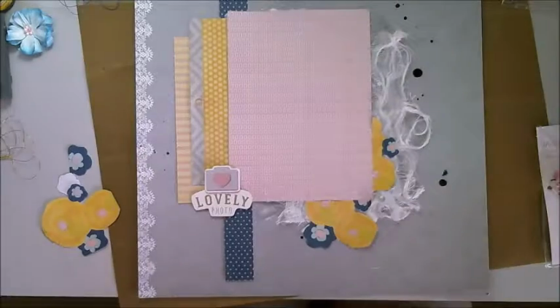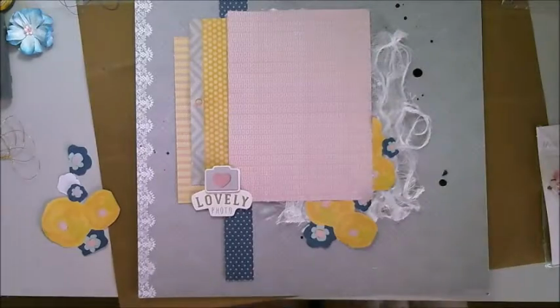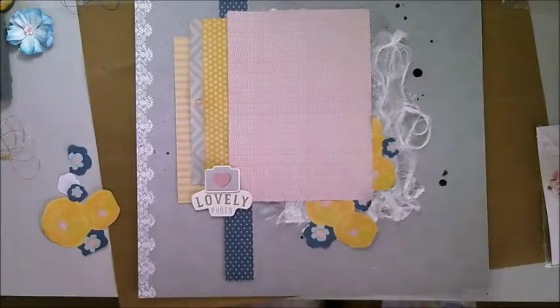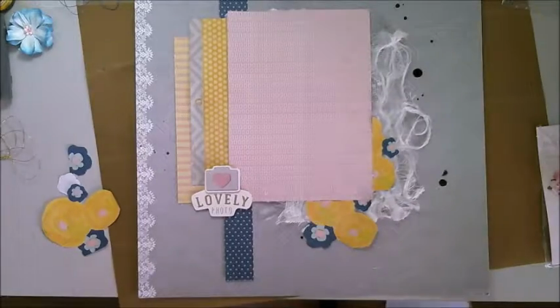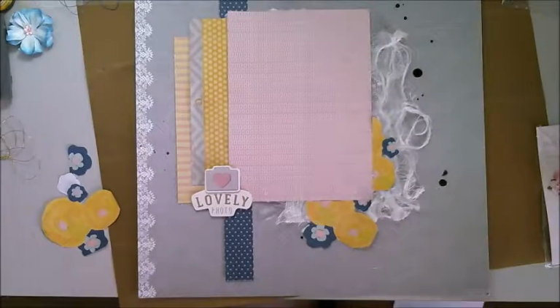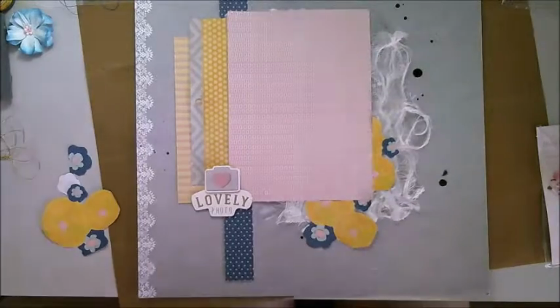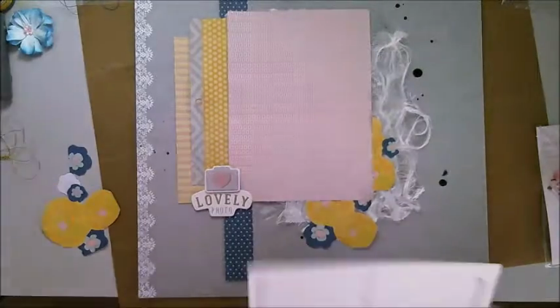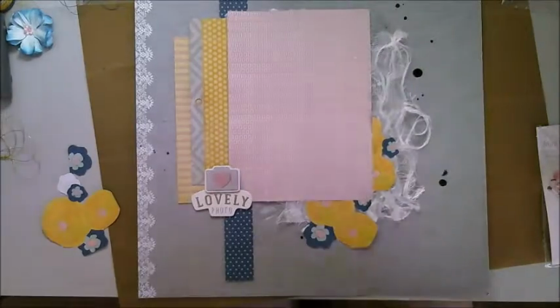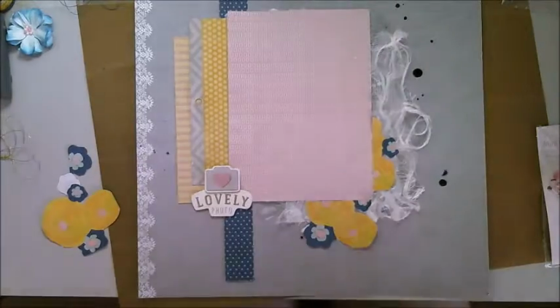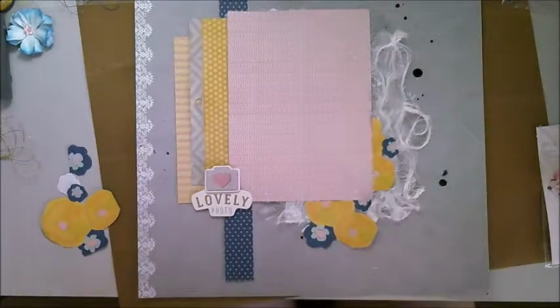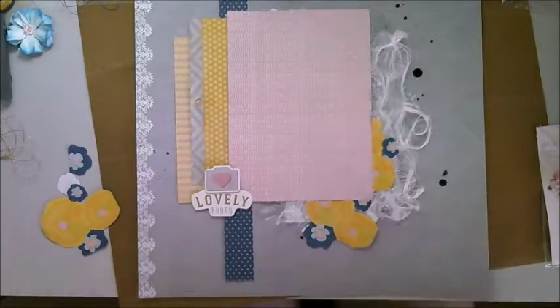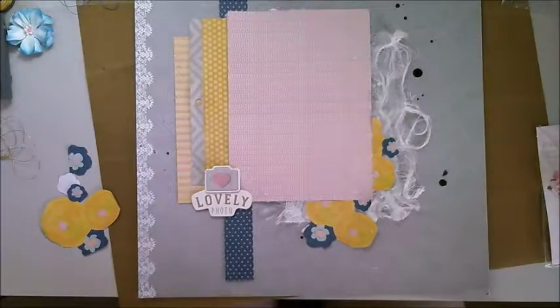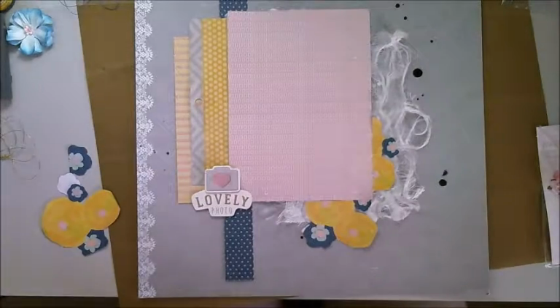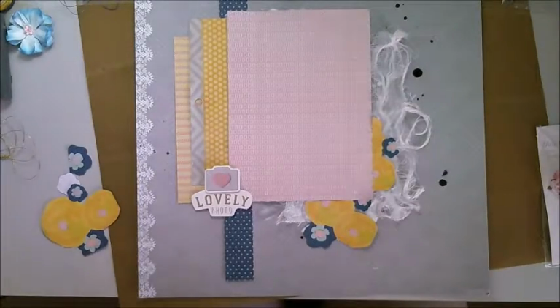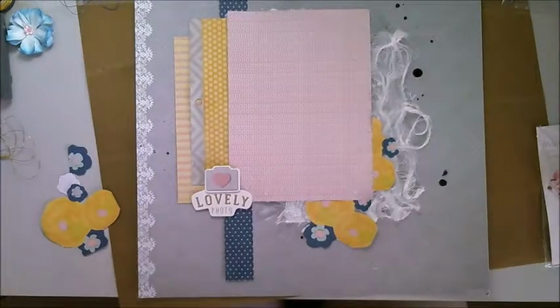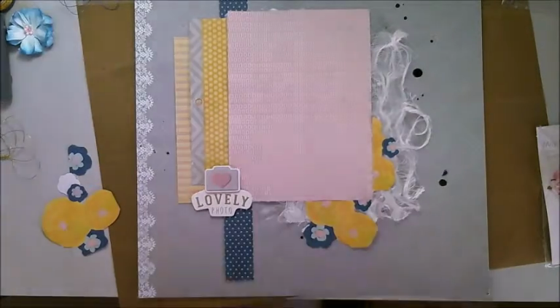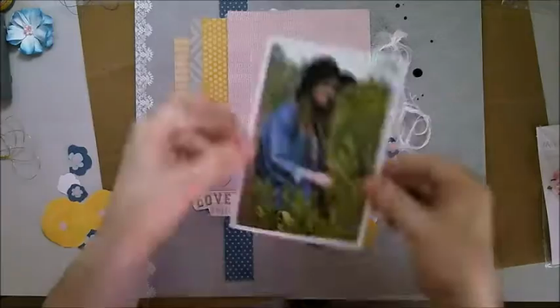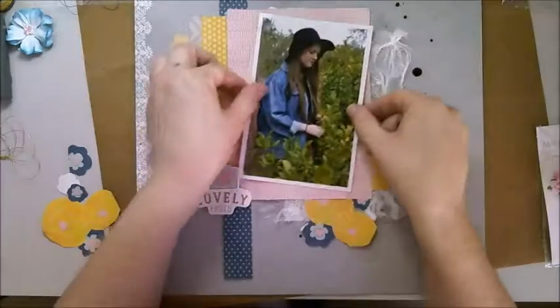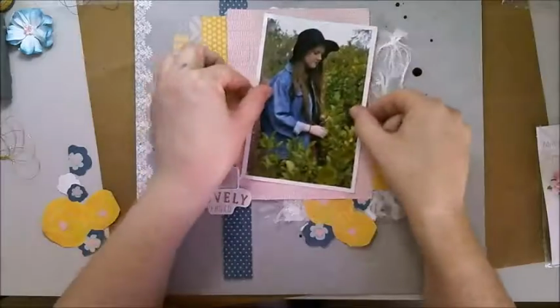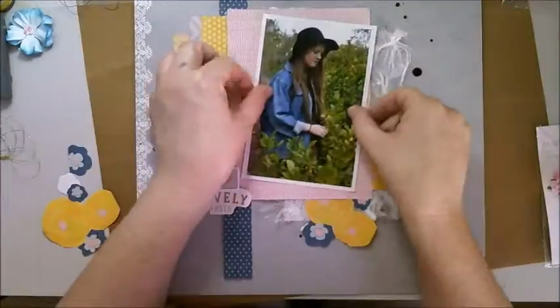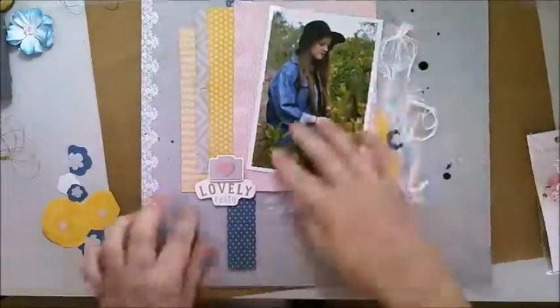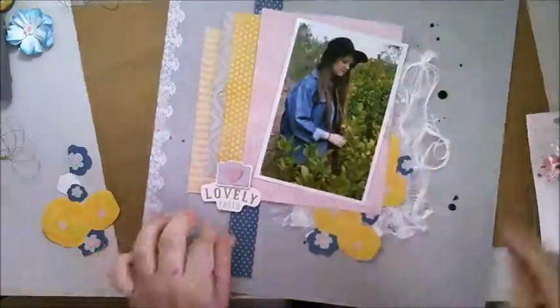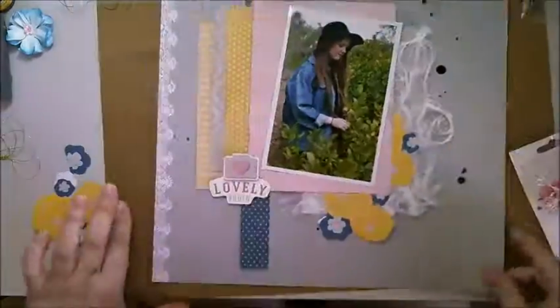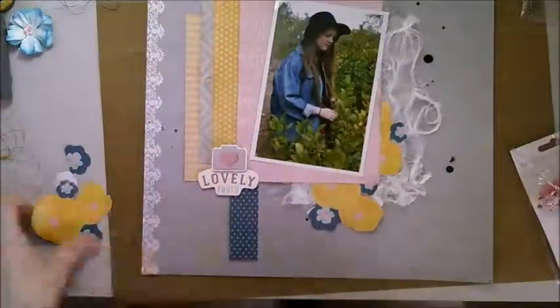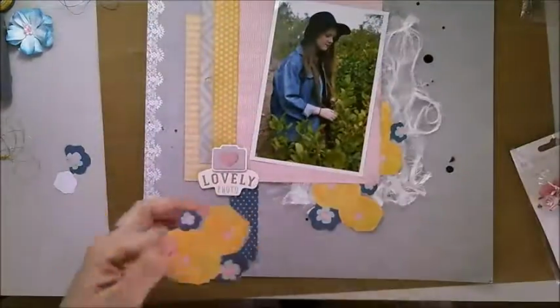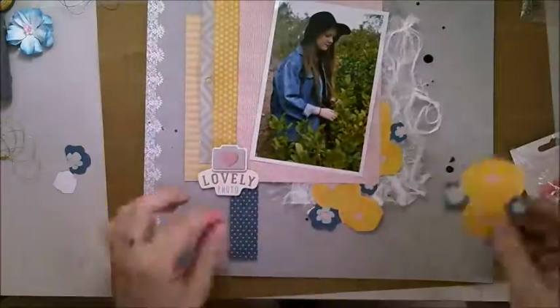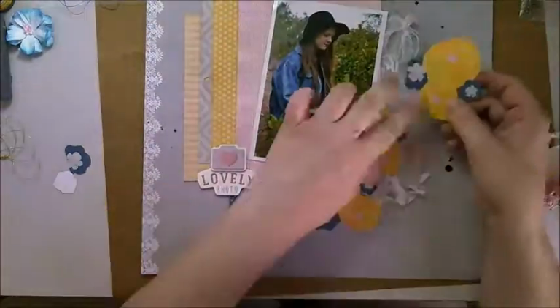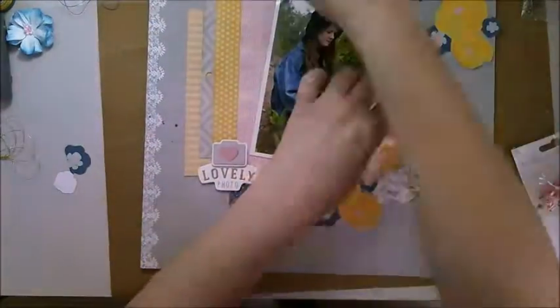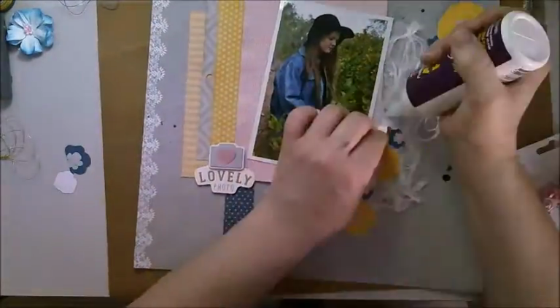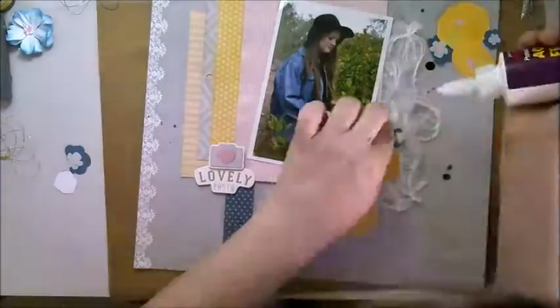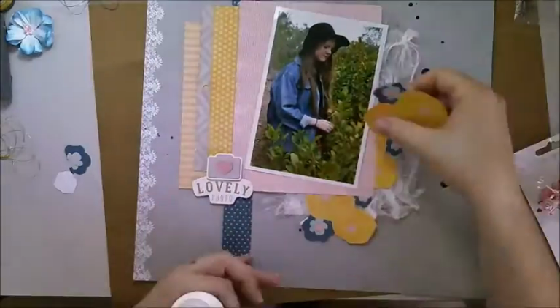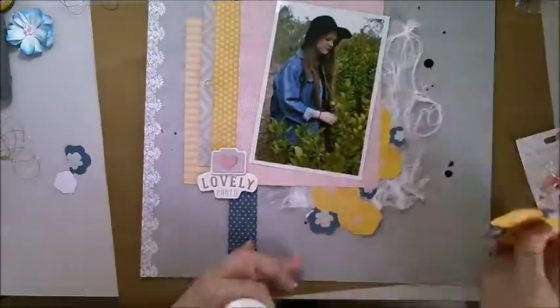Now I'm adding my fussy cut flowers and the end result I'm really happy with. I've unfortunately gotten some ink on the side of my hand and managed to get it on my layout, so I need to cover that over.